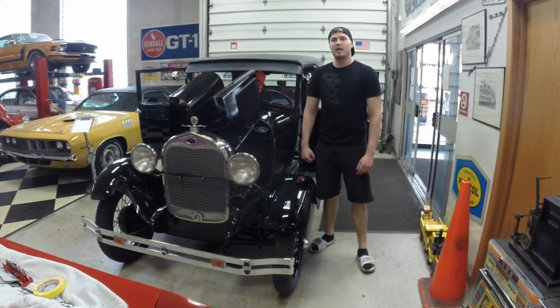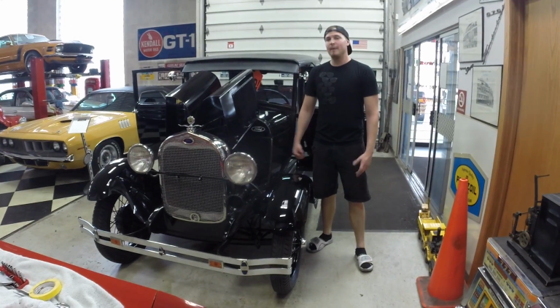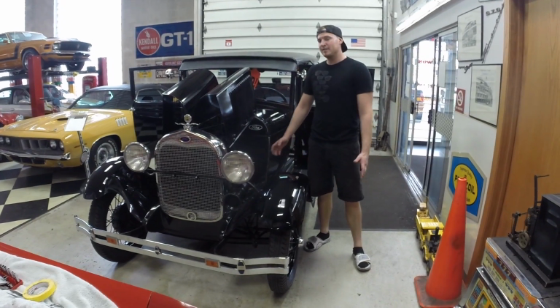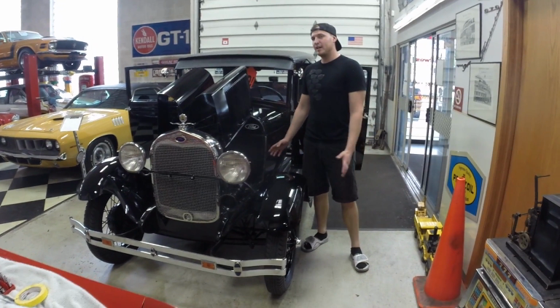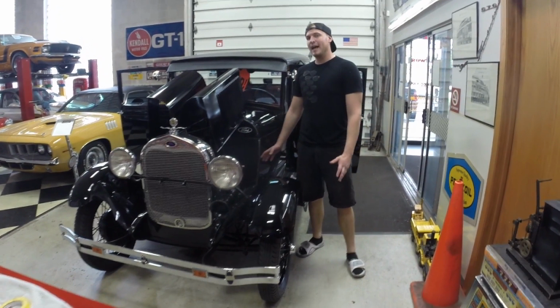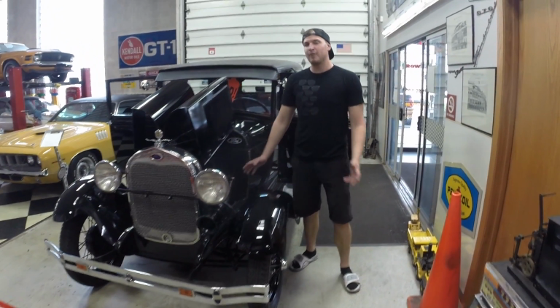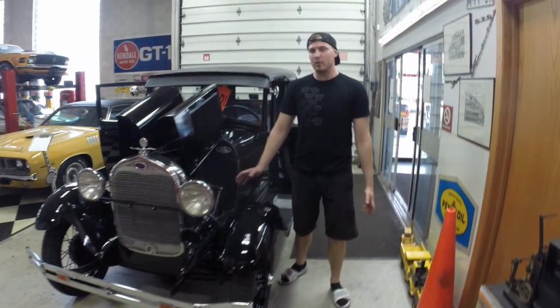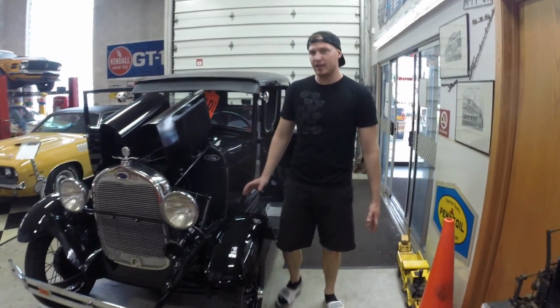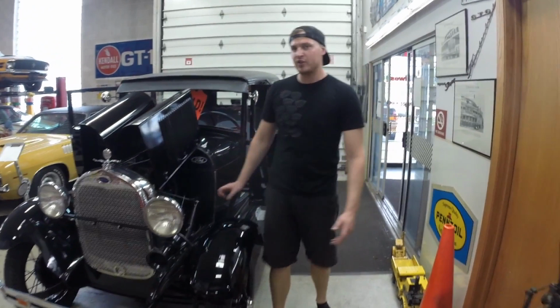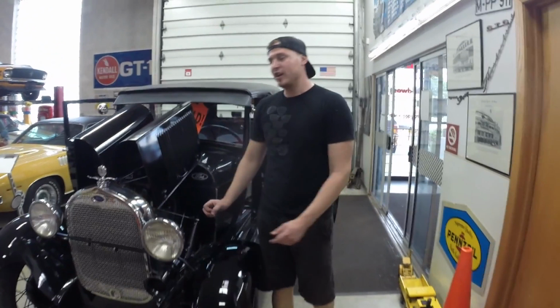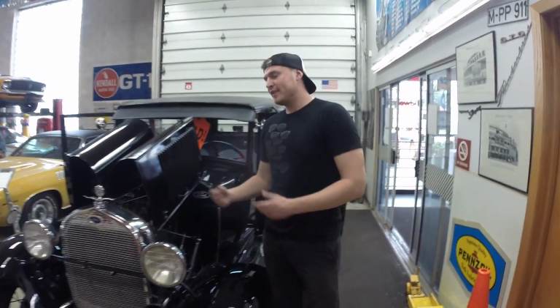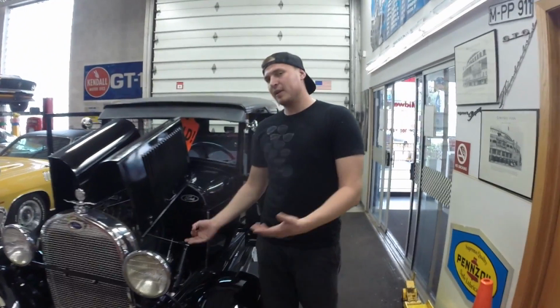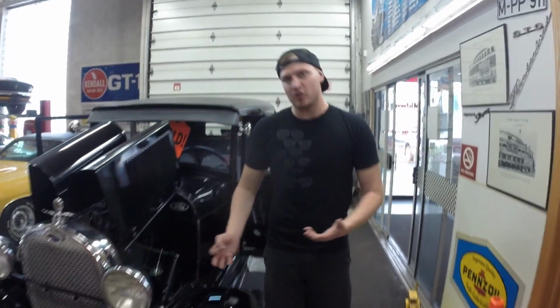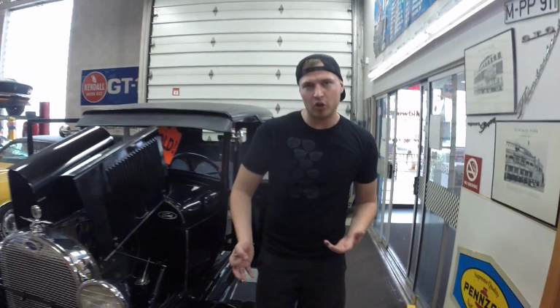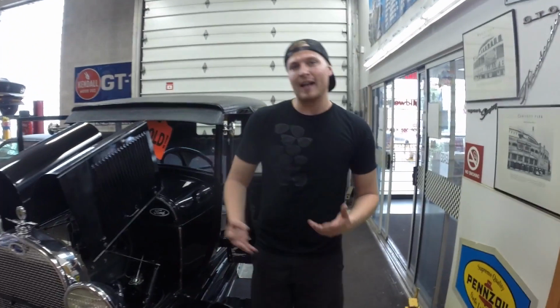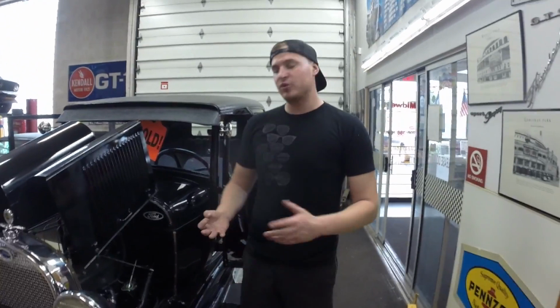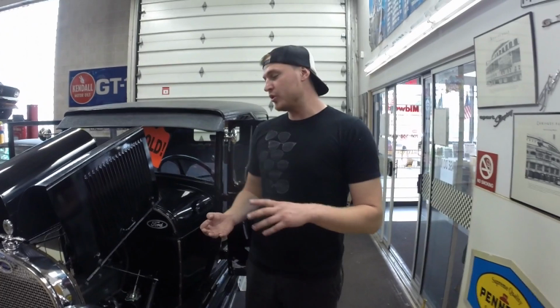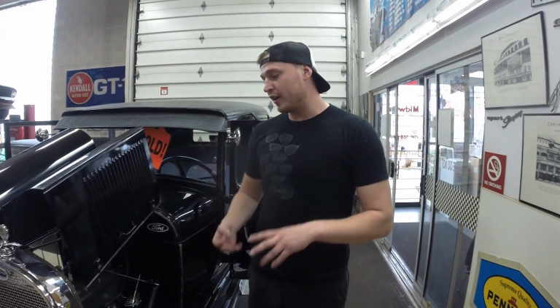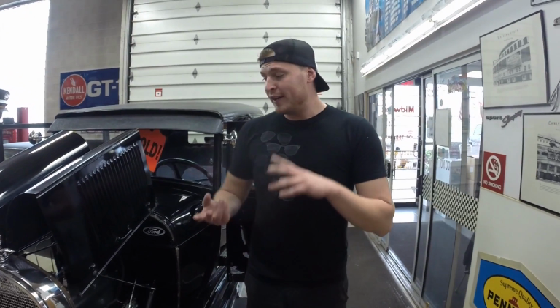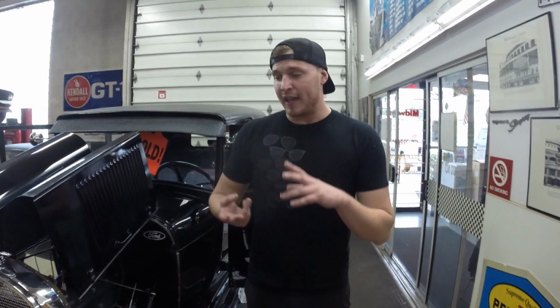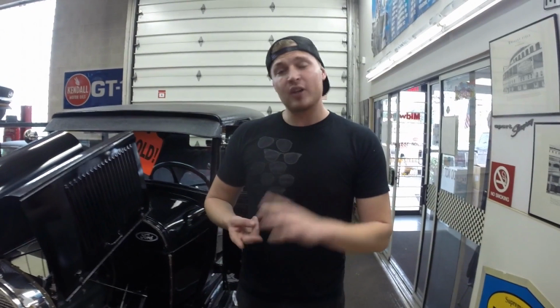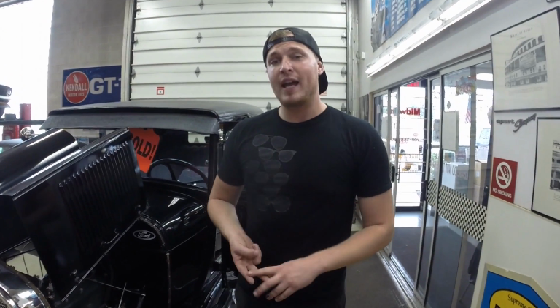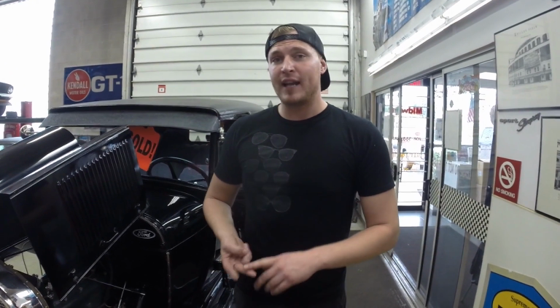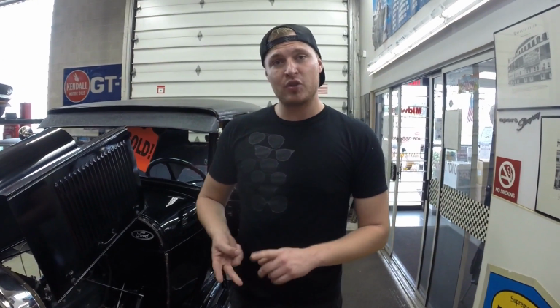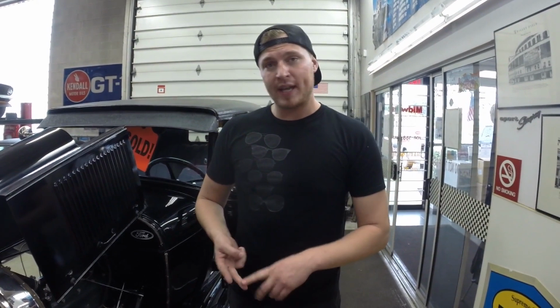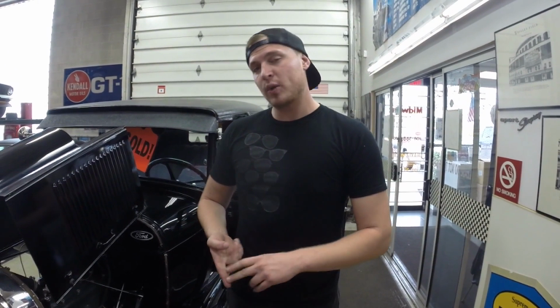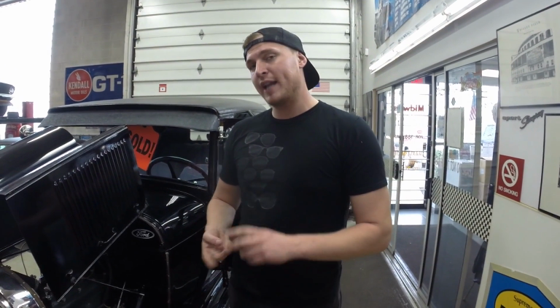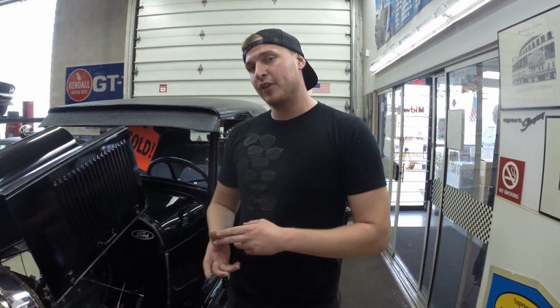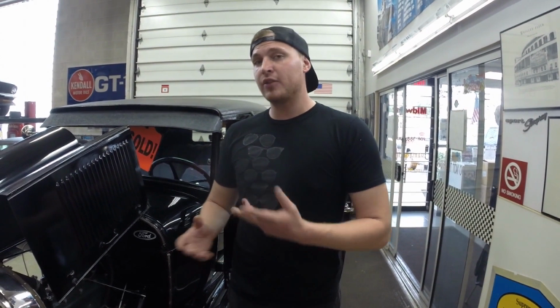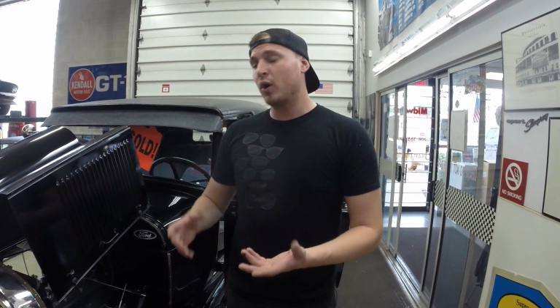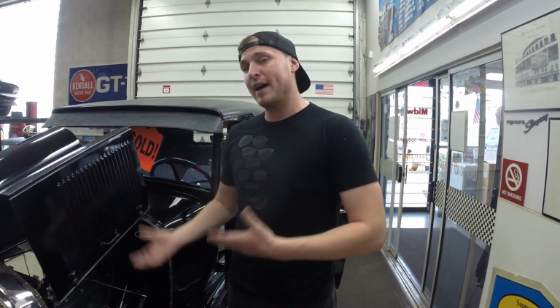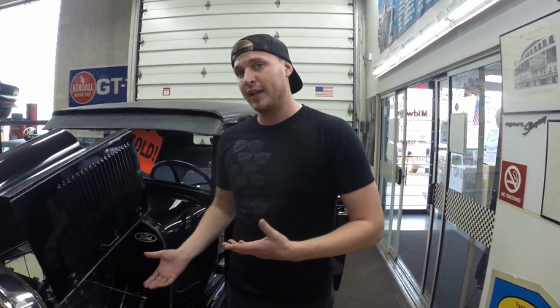Hello, my name is Tim. I'm from Midwest Car Exchange. Today I'm going to give you a tutorial on how to start and drive a 1928, 29, 30, 31 Model A.